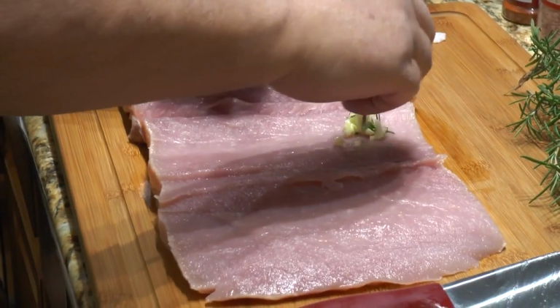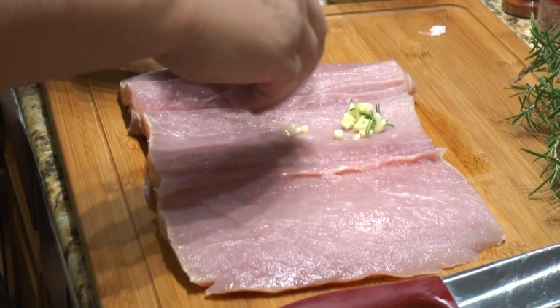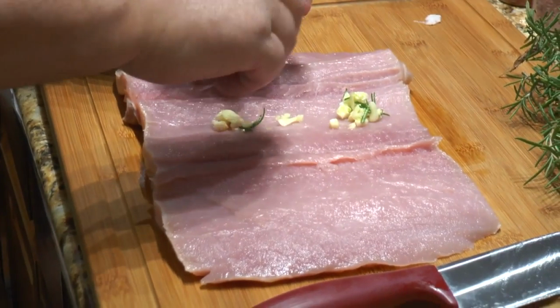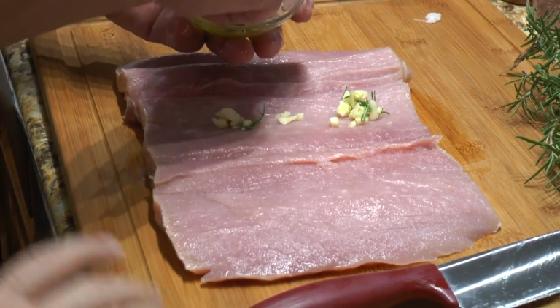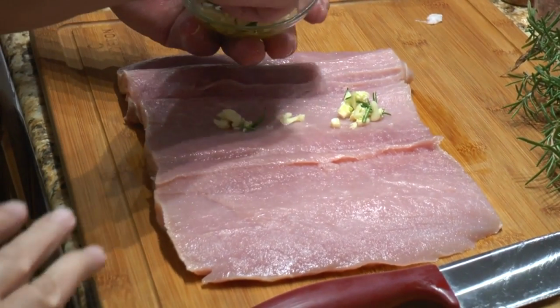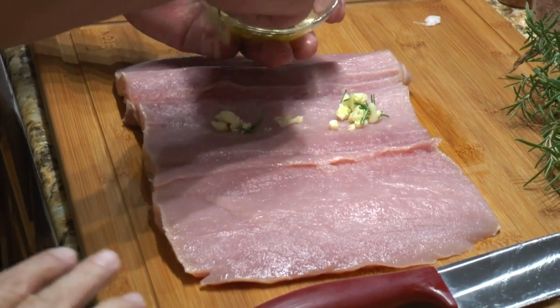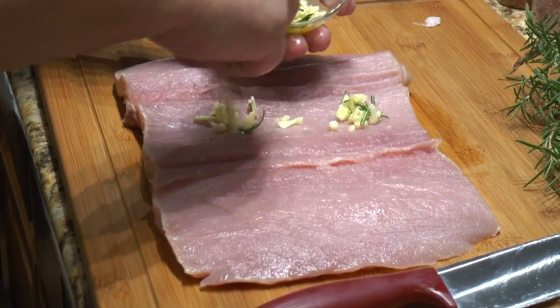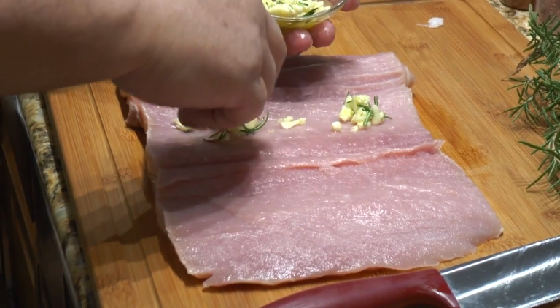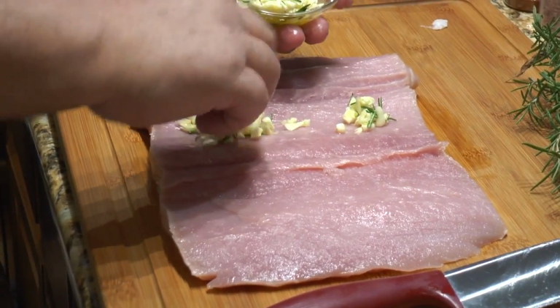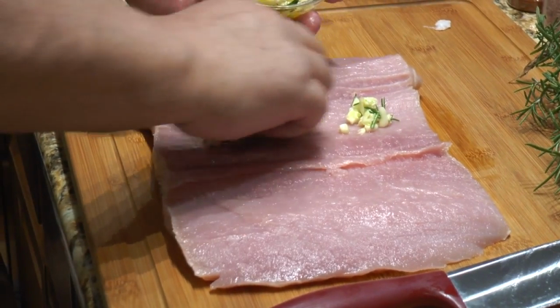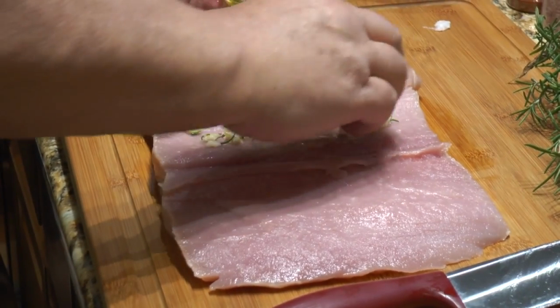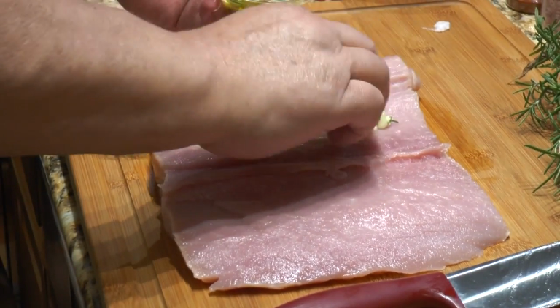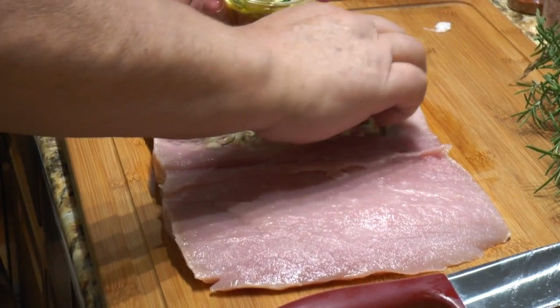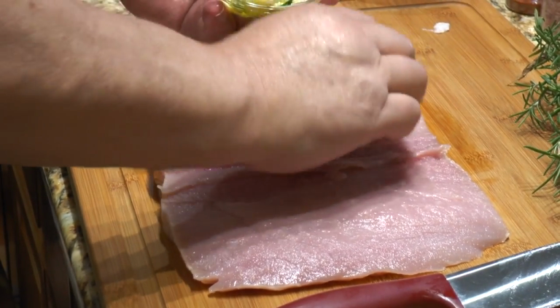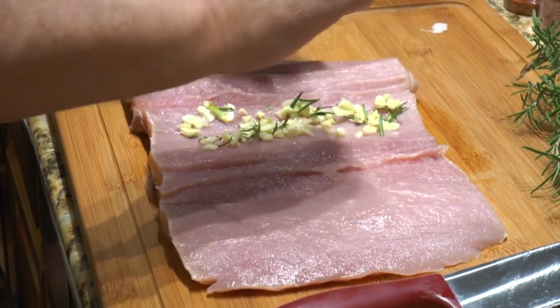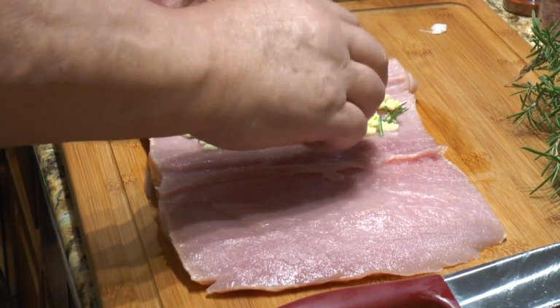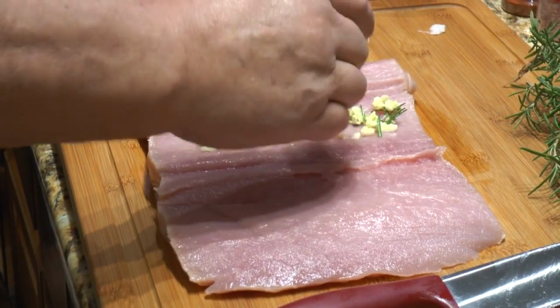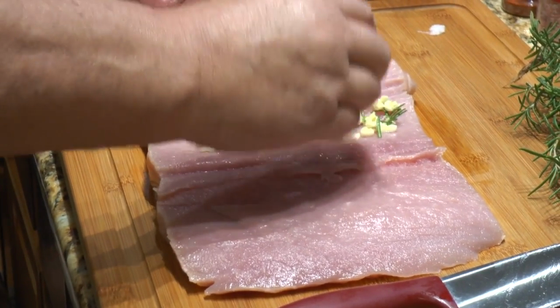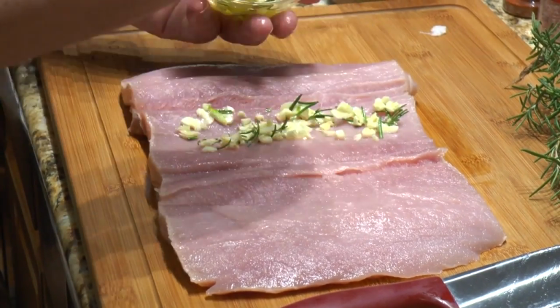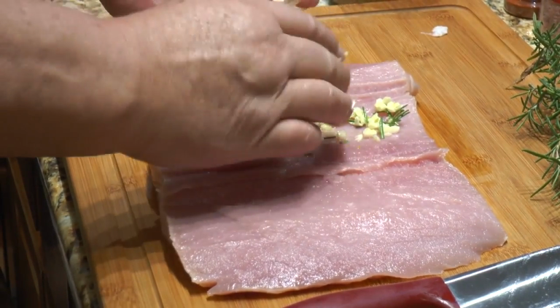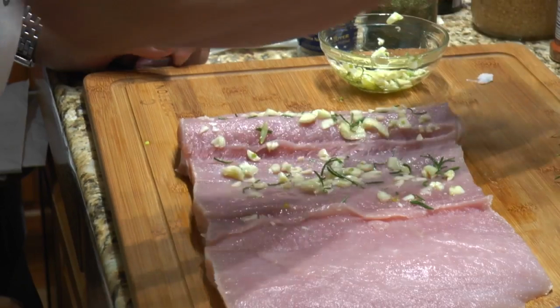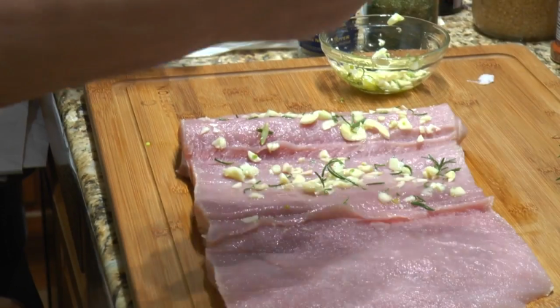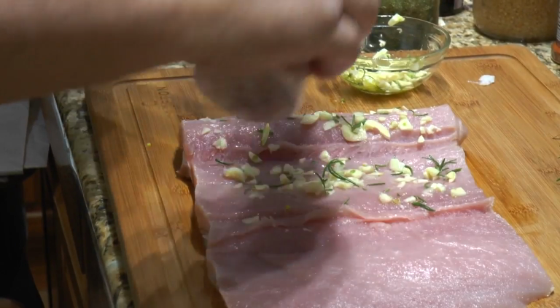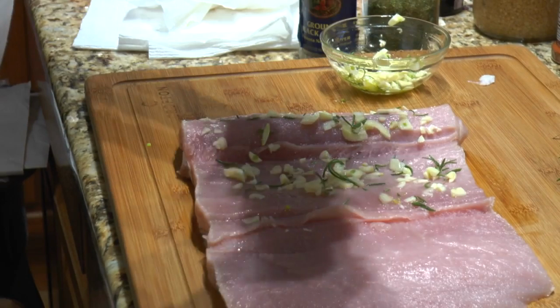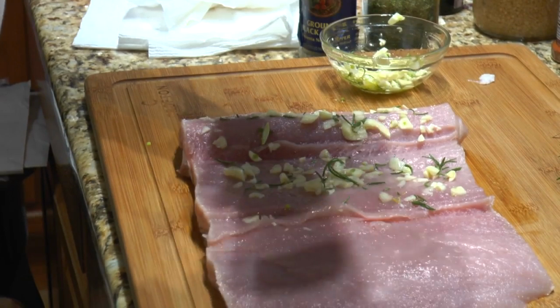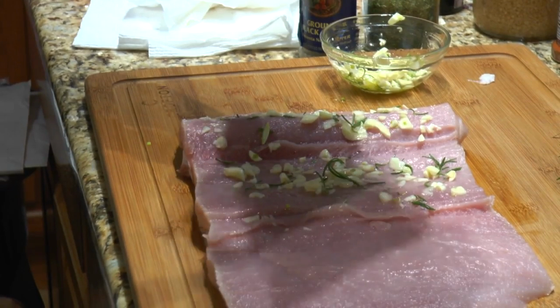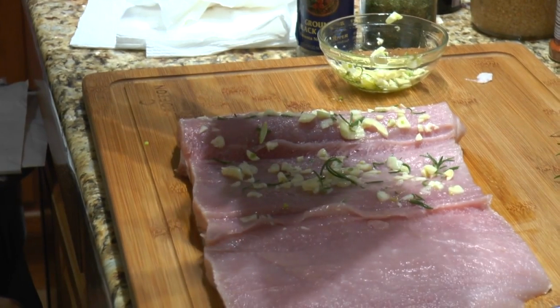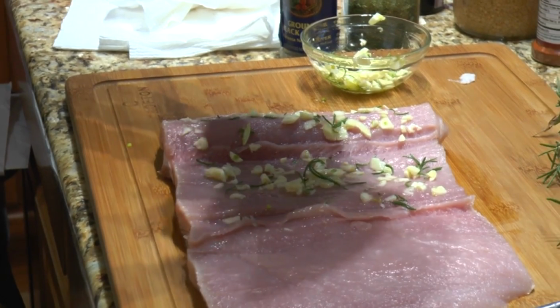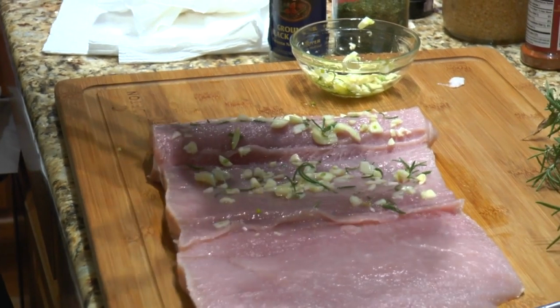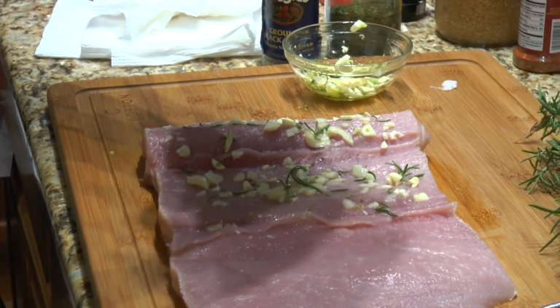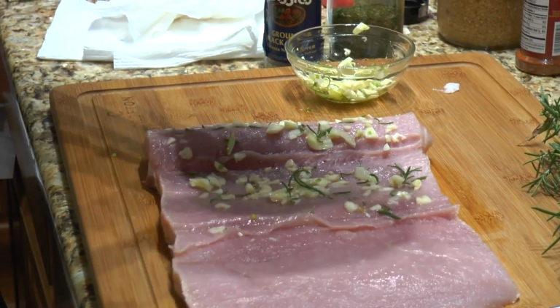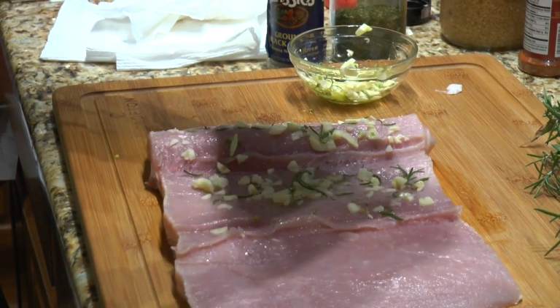I've cut up all the garlic. Now many people — we're putting rosemary in ours. I also got this Himalayan pink salt.